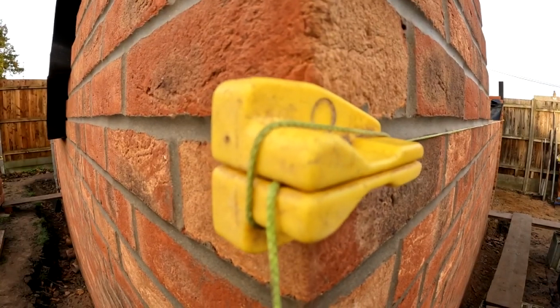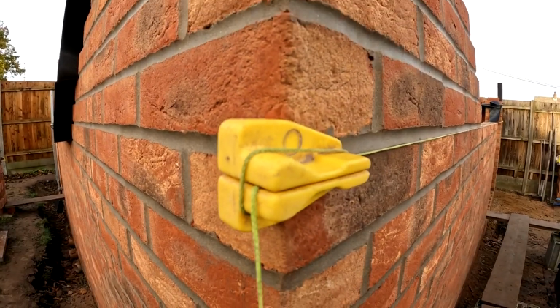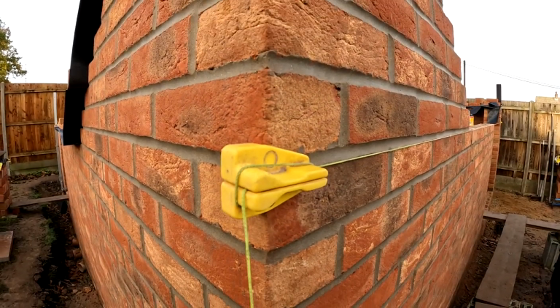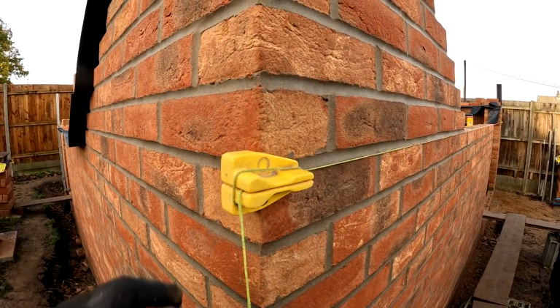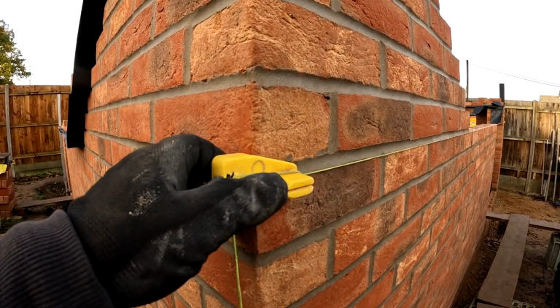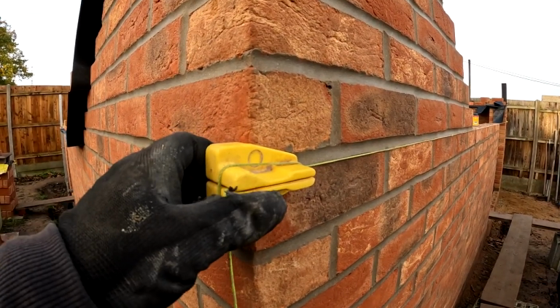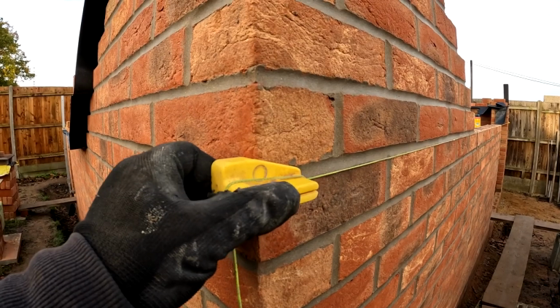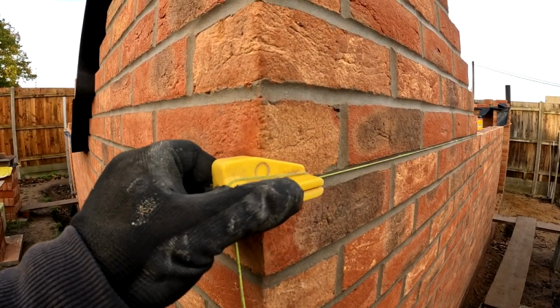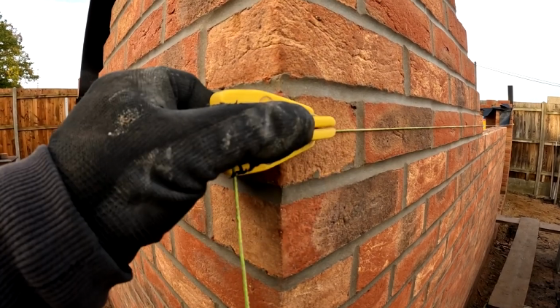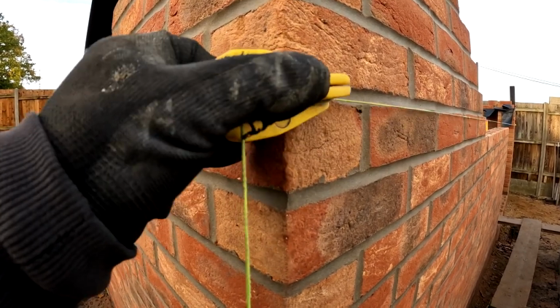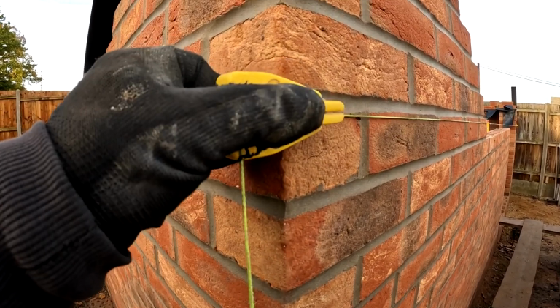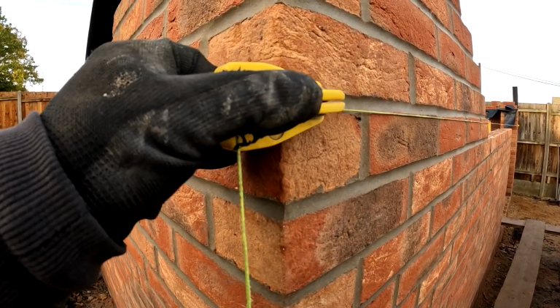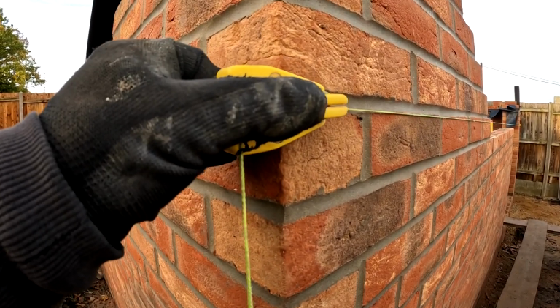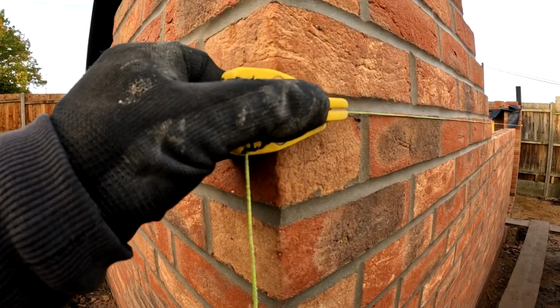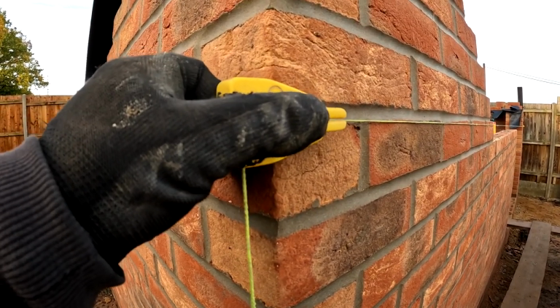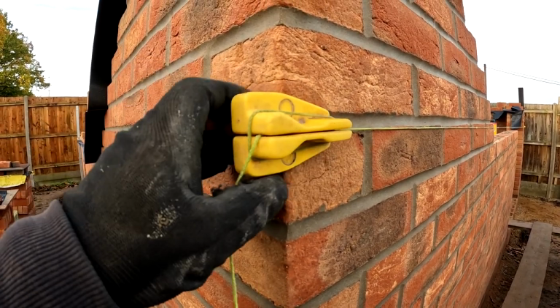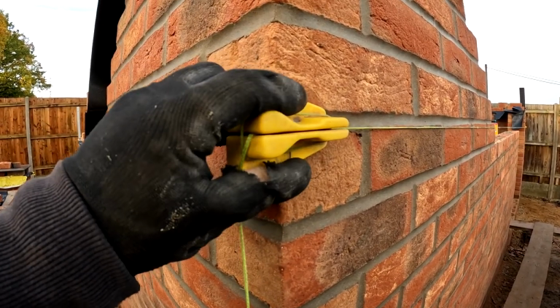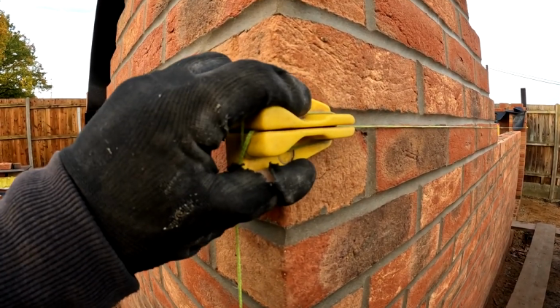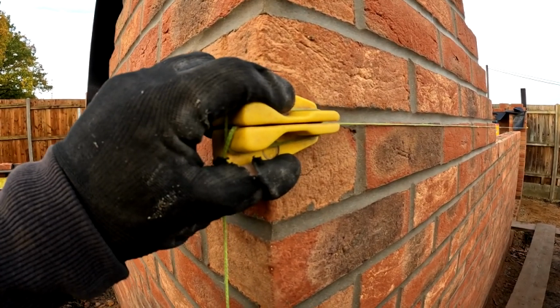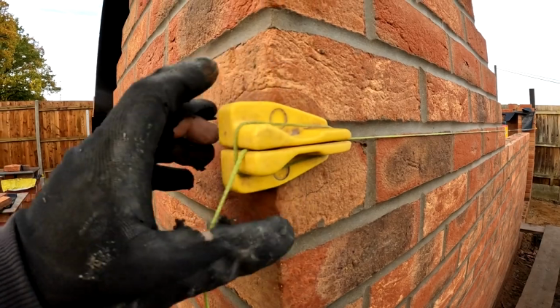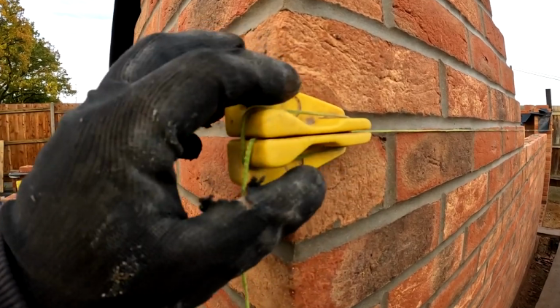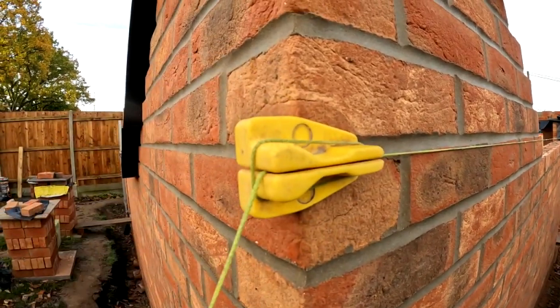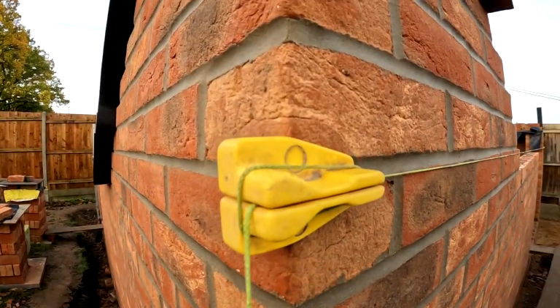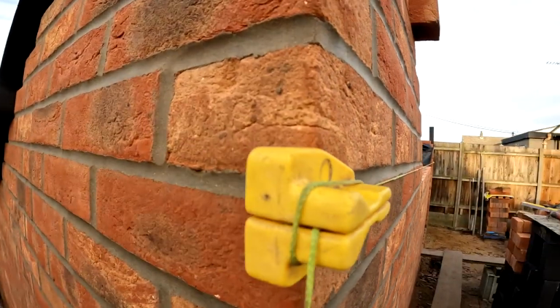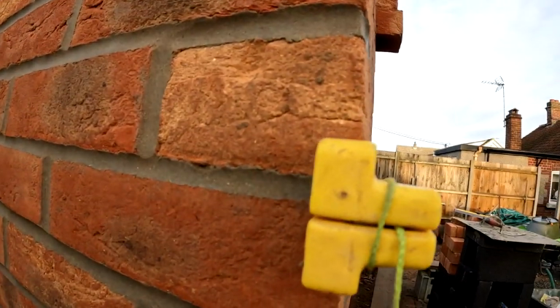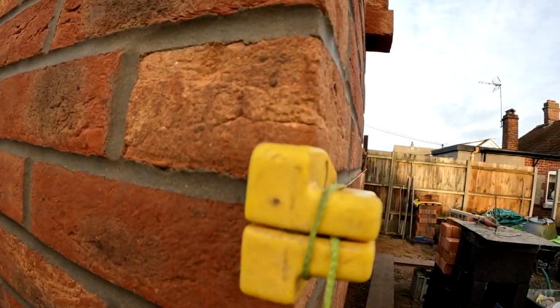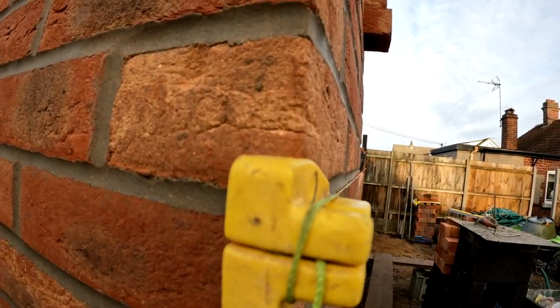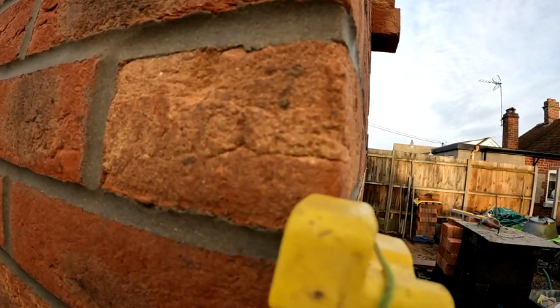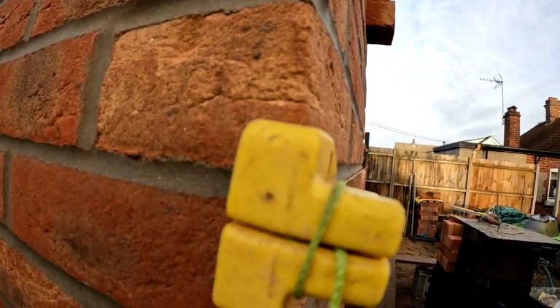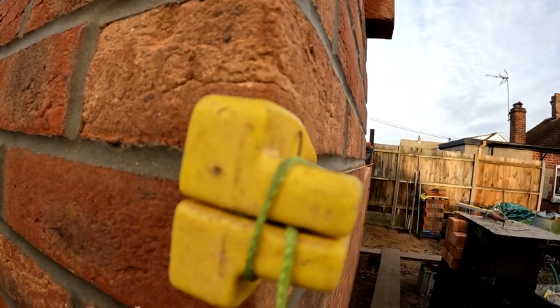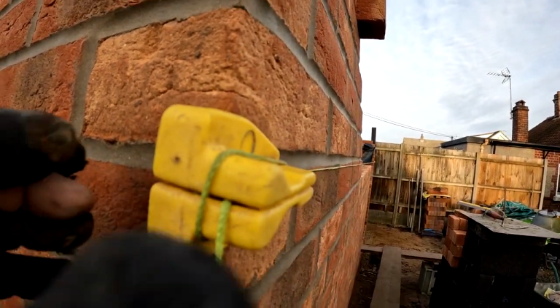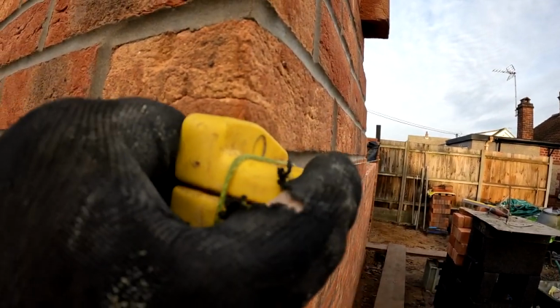Let's put the line up. These lovely little blocks I got years ago - I've never been able to find them since. I bought another three or four packs. Fantastic blocks they are, really really are a good block. Awesome.